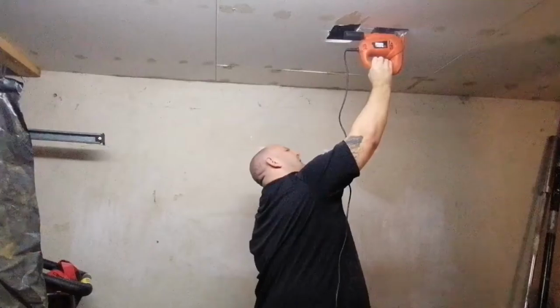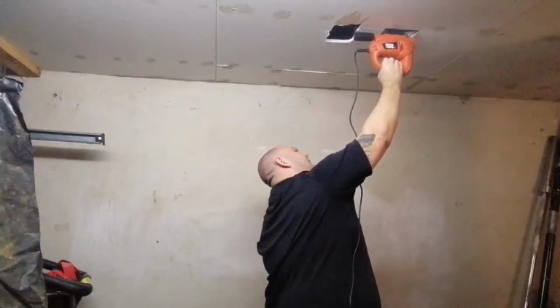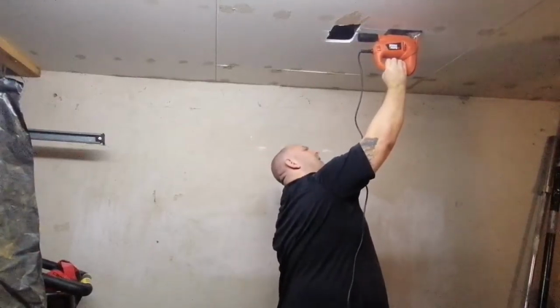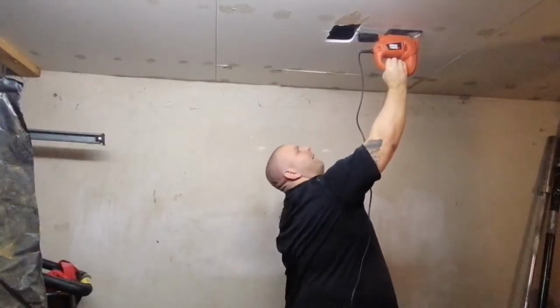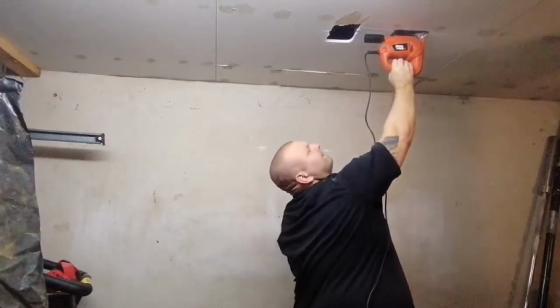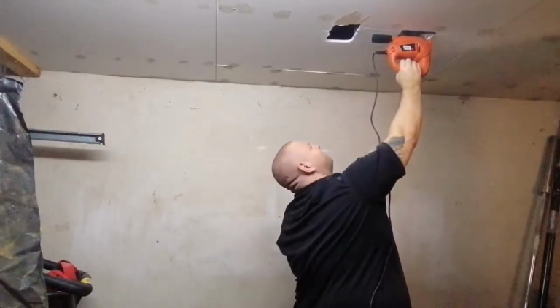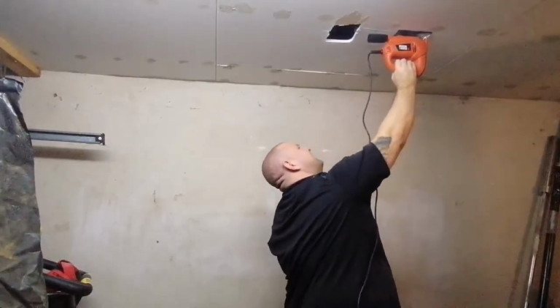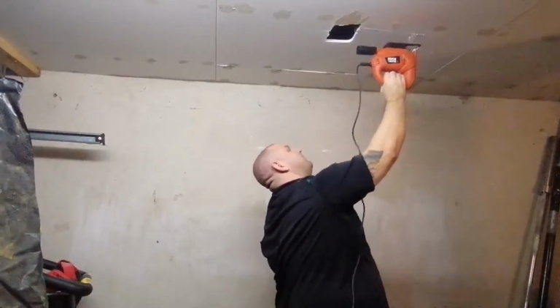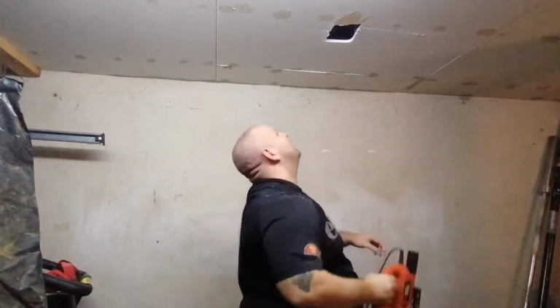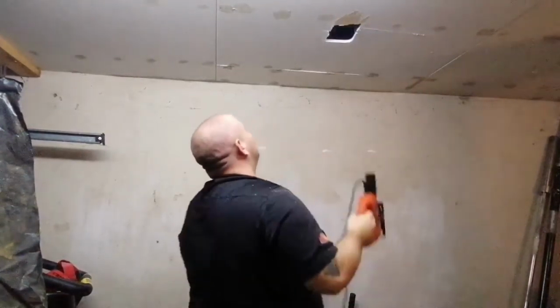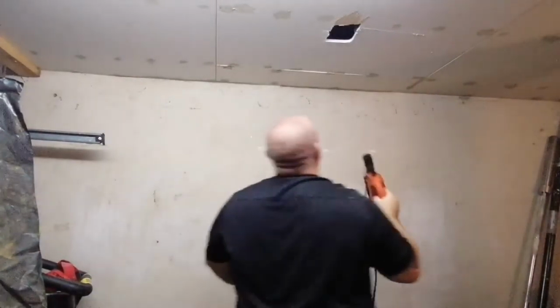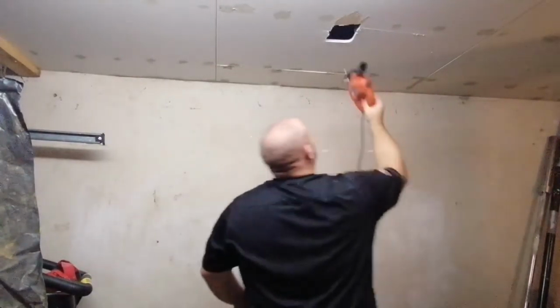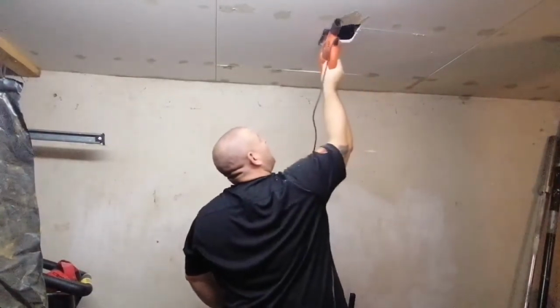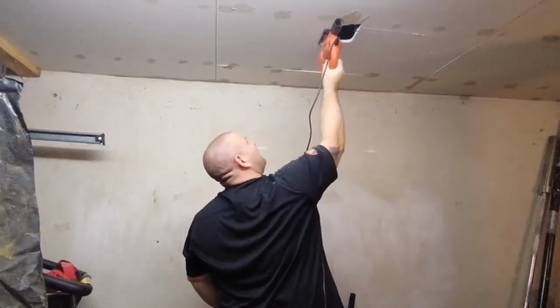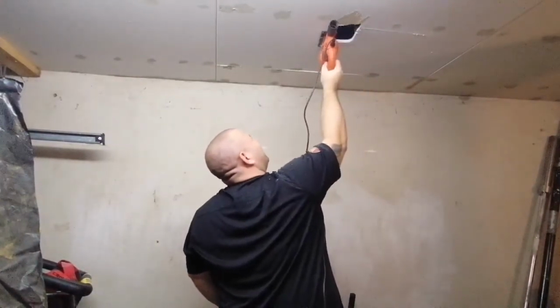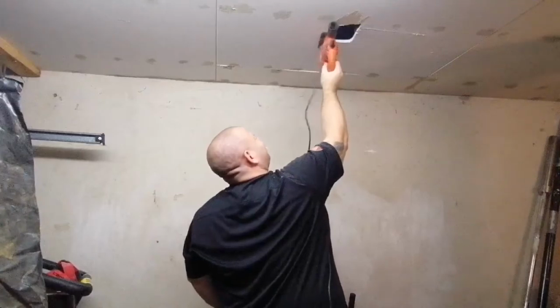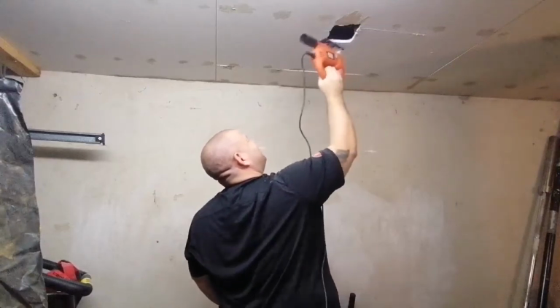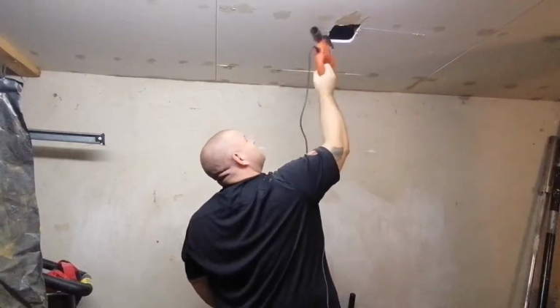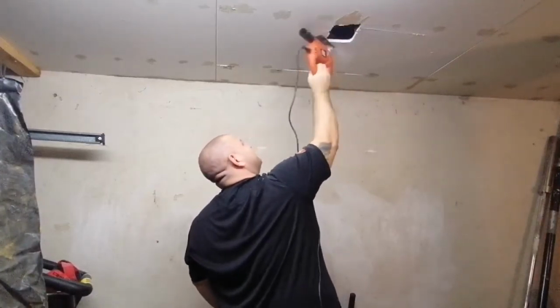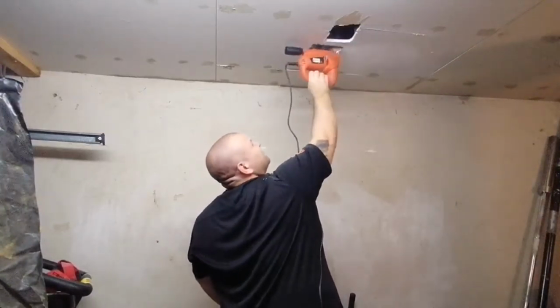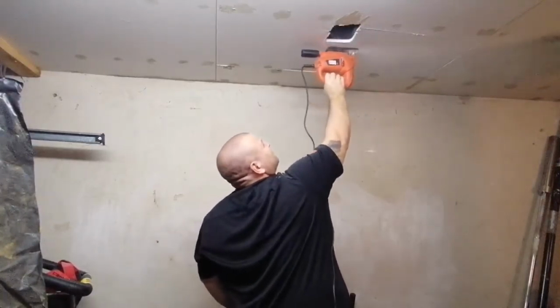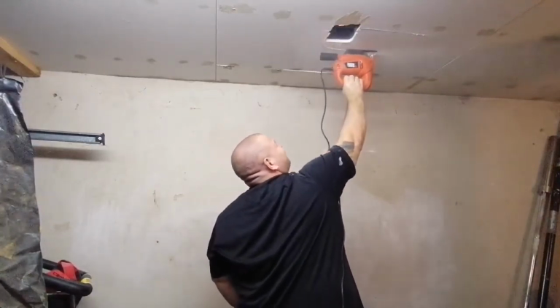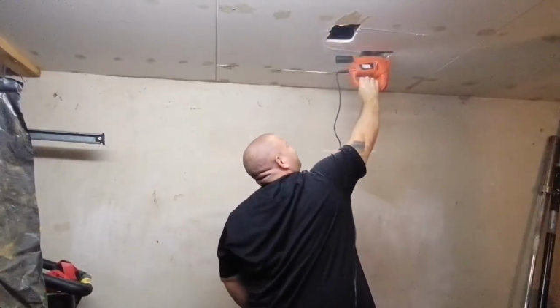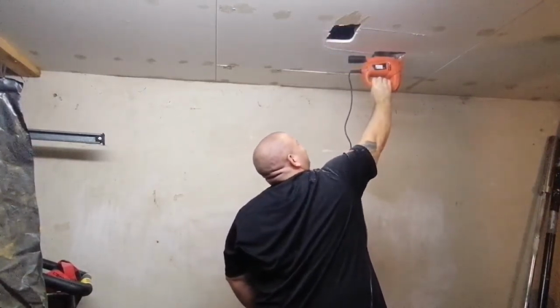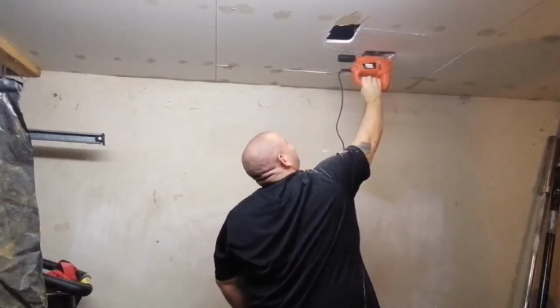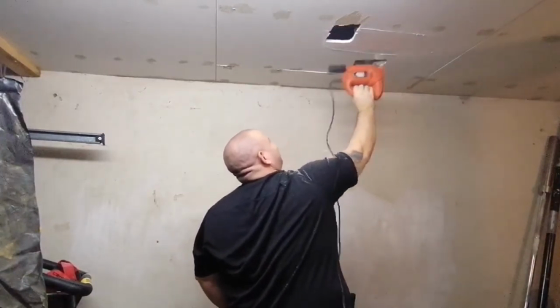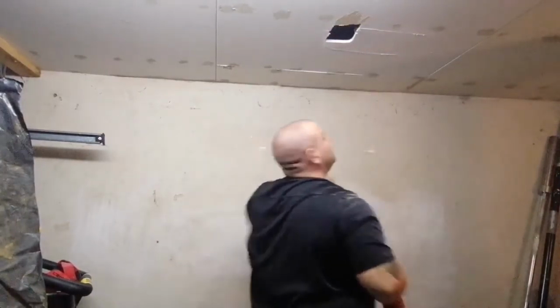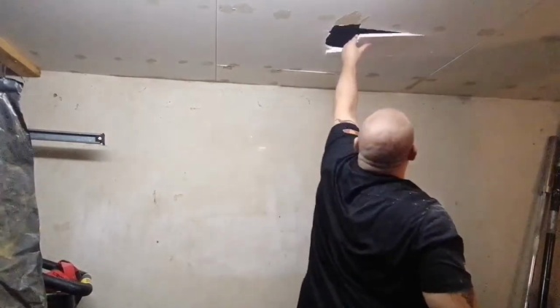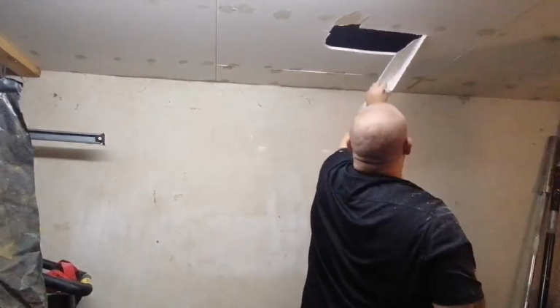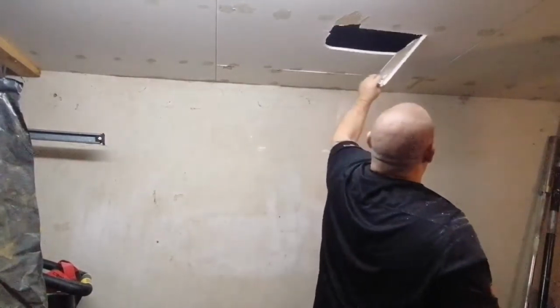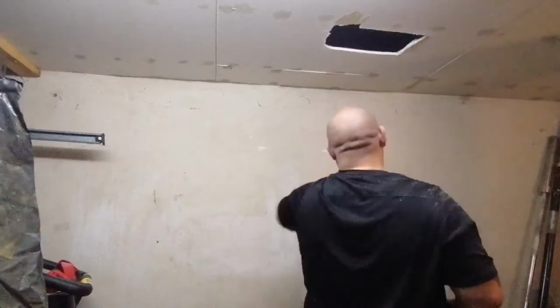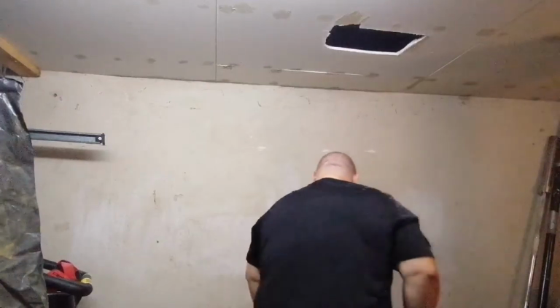I caved unfortunately, but hey-ho. It was fun to do, and at least now I can add overhead press into my program. So there's not much she can do about it. Let's crack on.